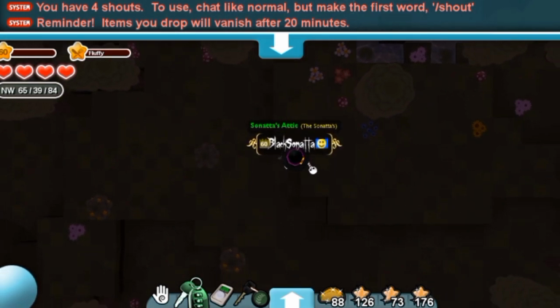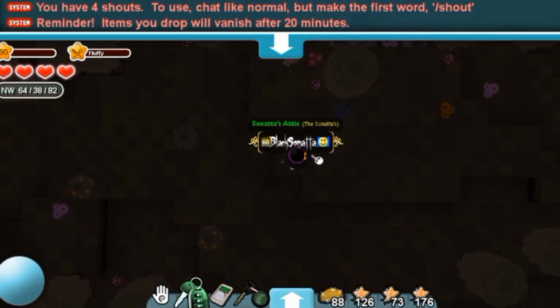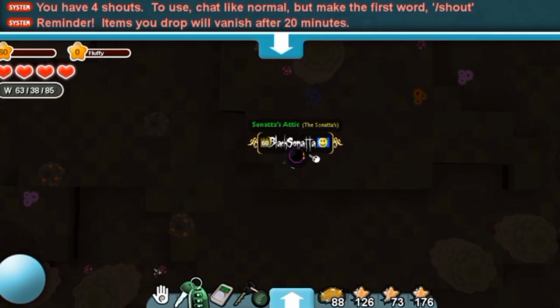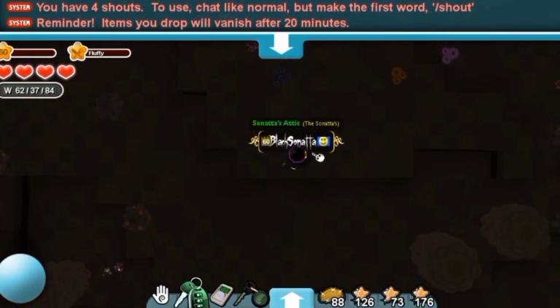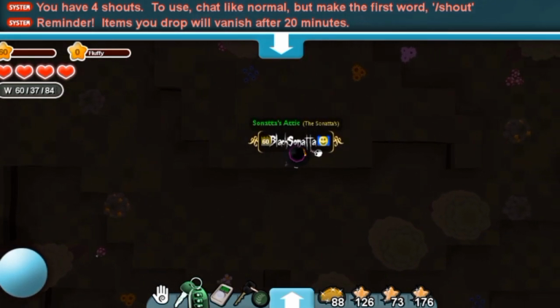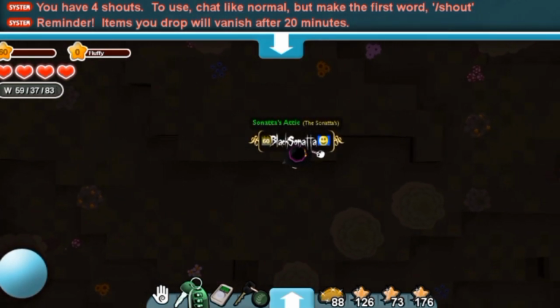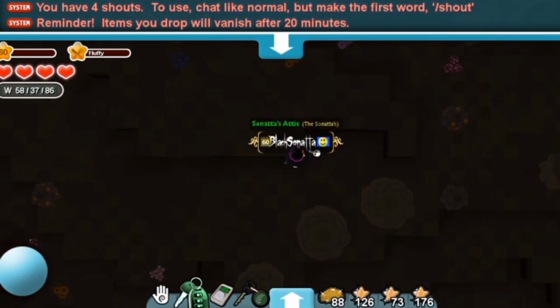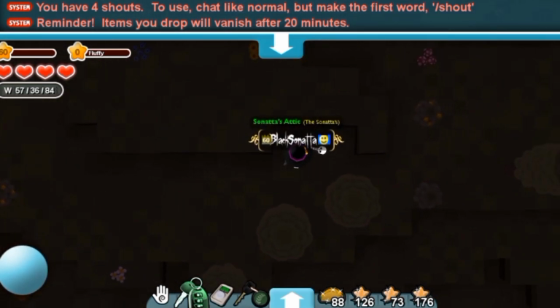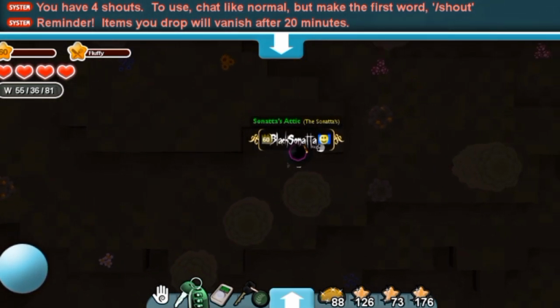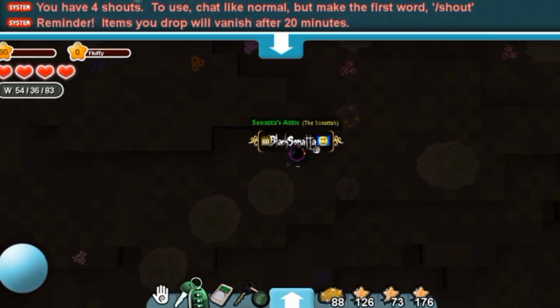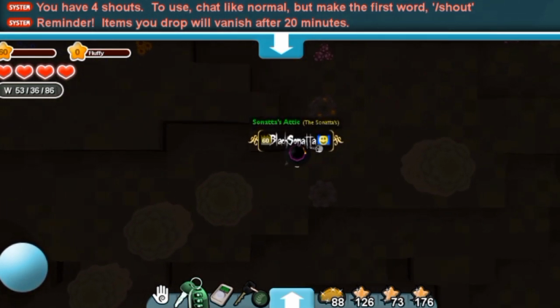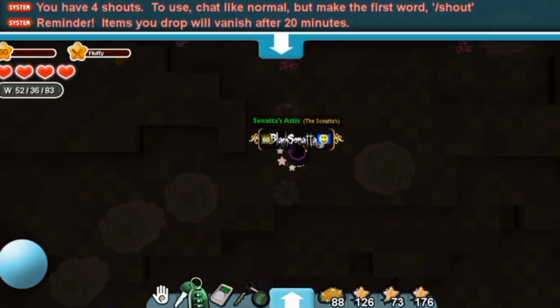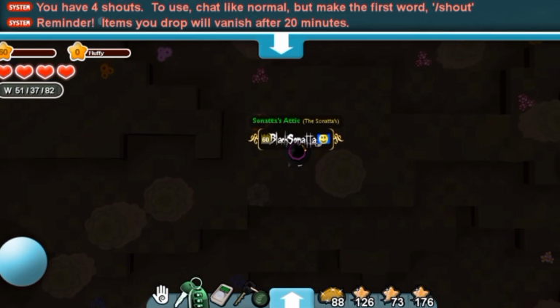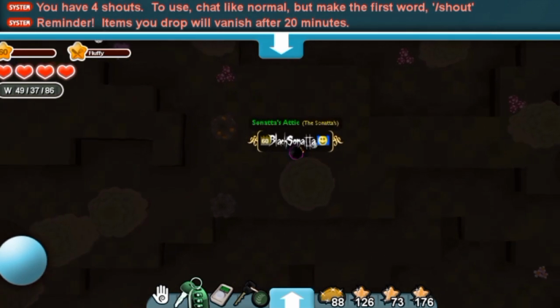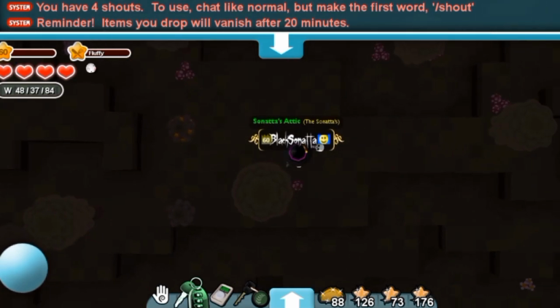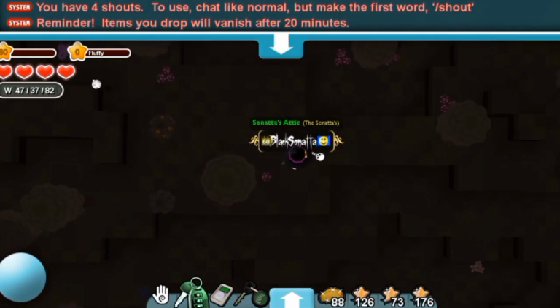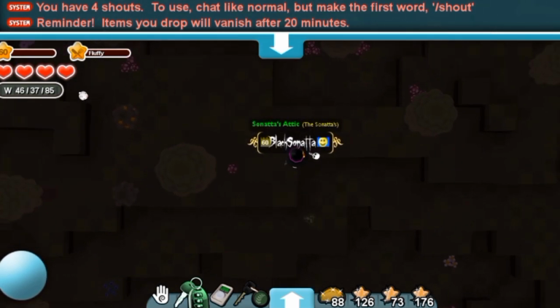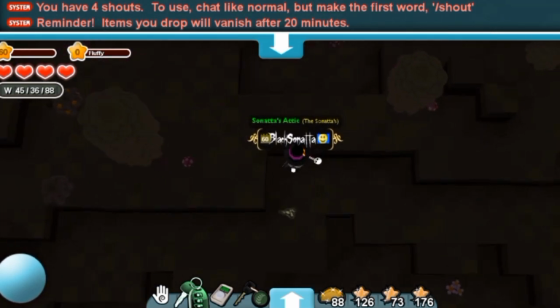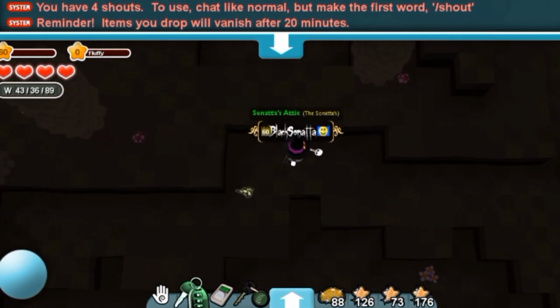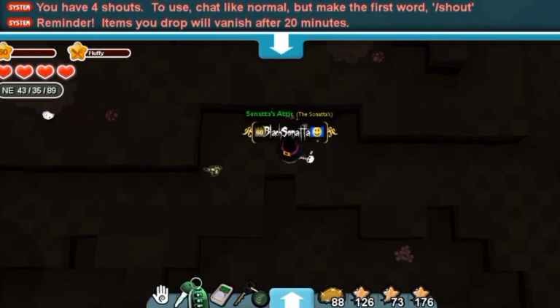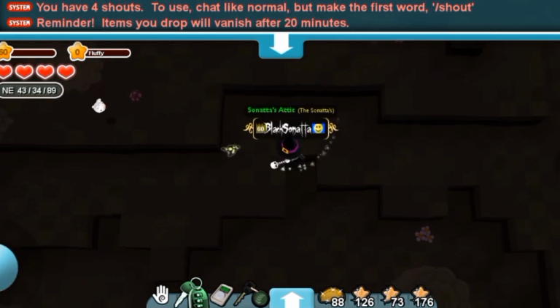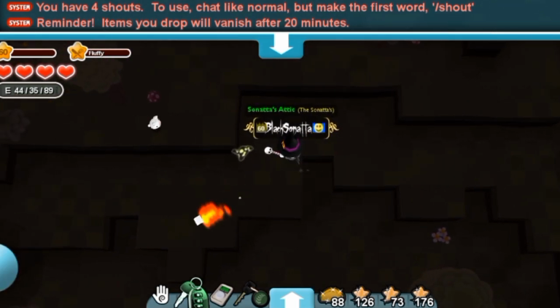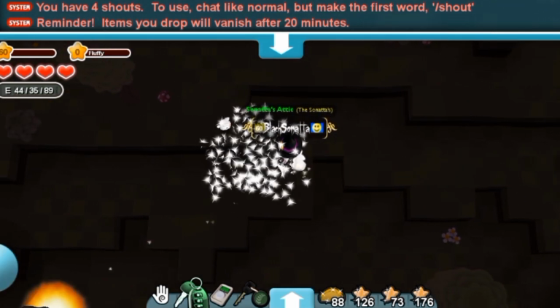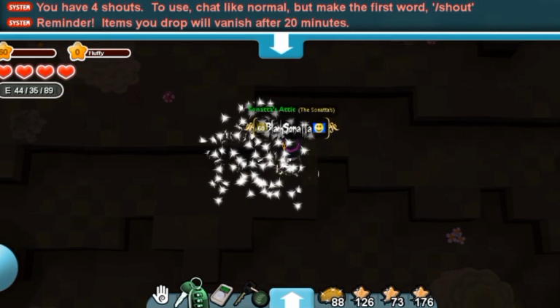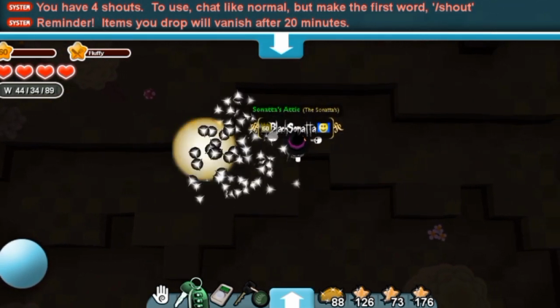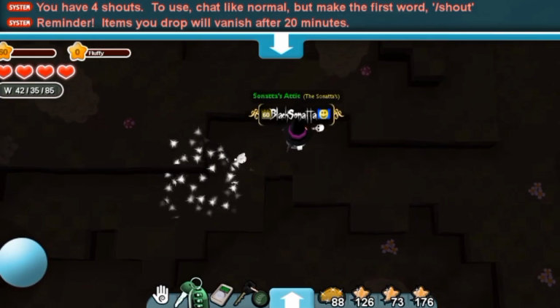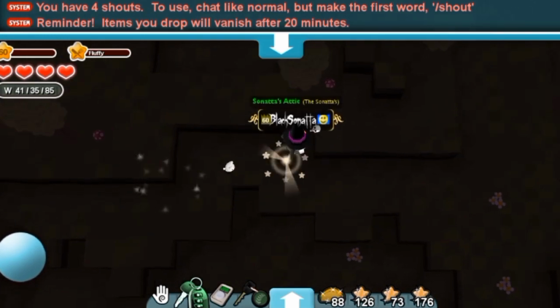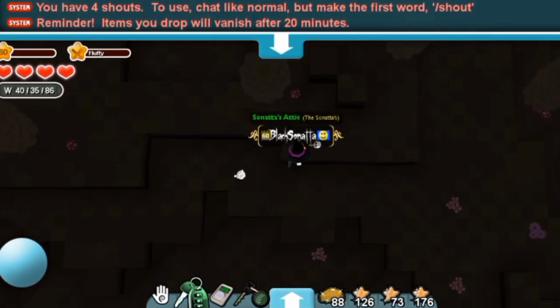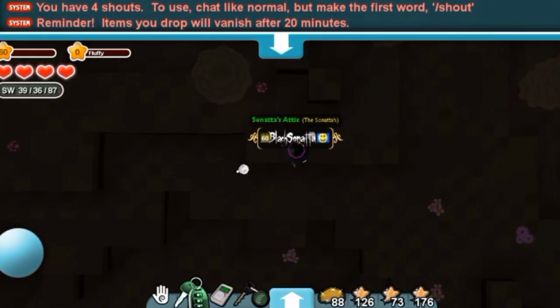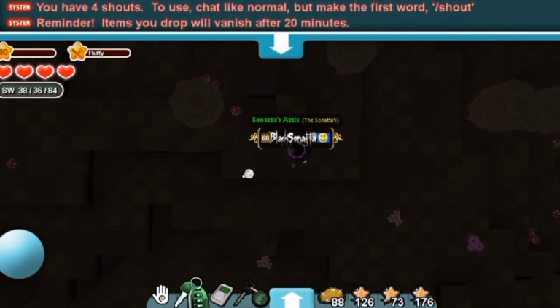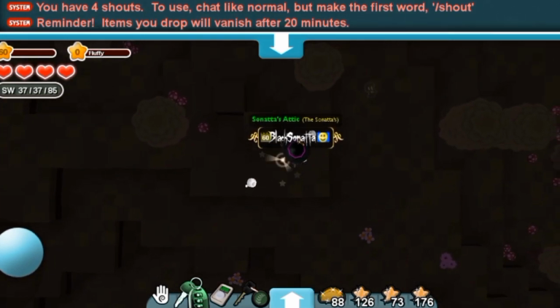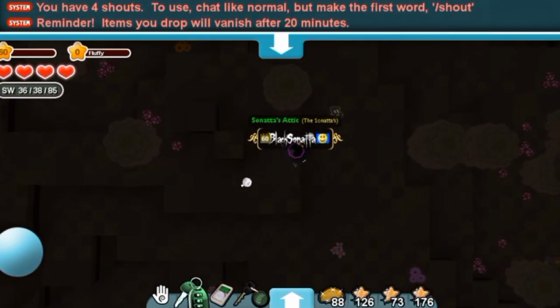For this event, all you will be needing is a harm or knockback wand — either one of them will work — and you will be heading into a mine. Any type of mine will do, but there are some better ones that you can go to, which we will be talking about later.